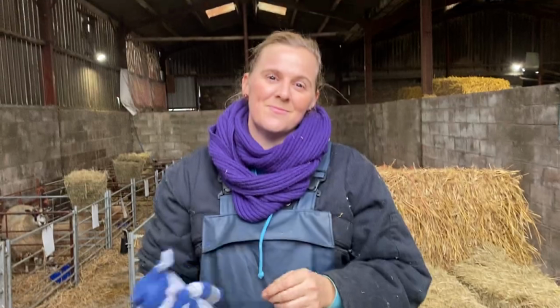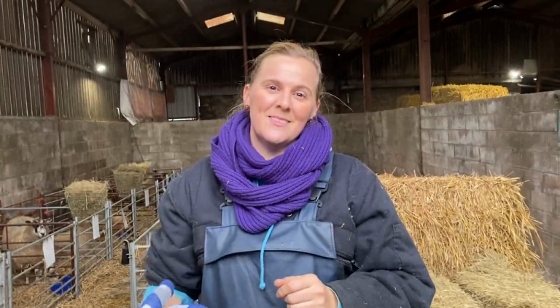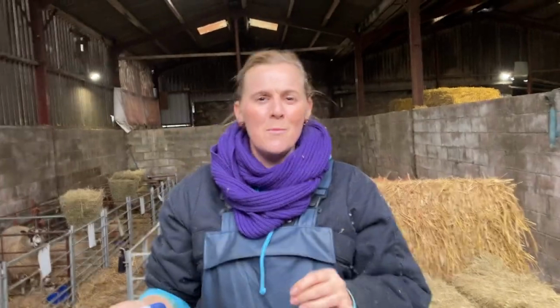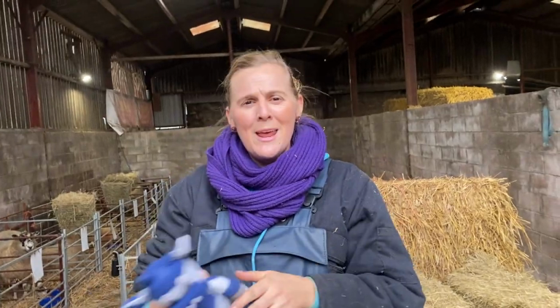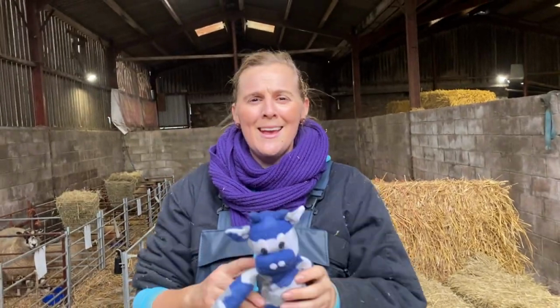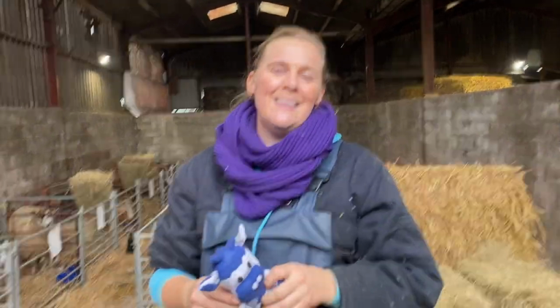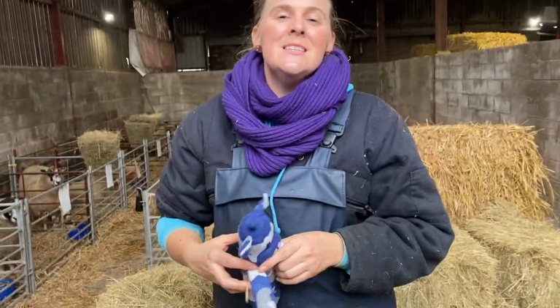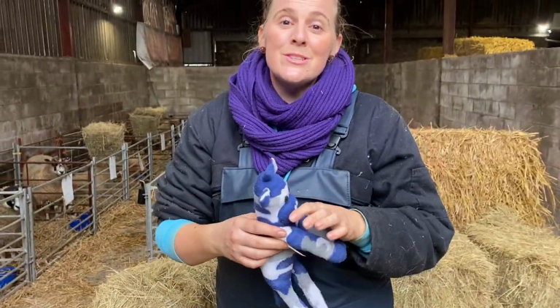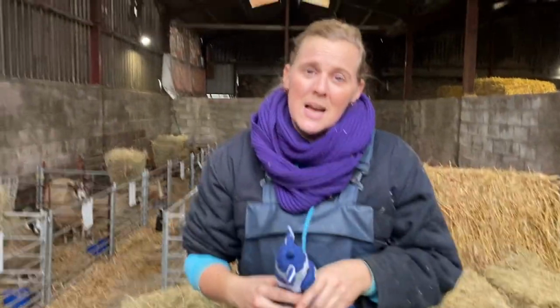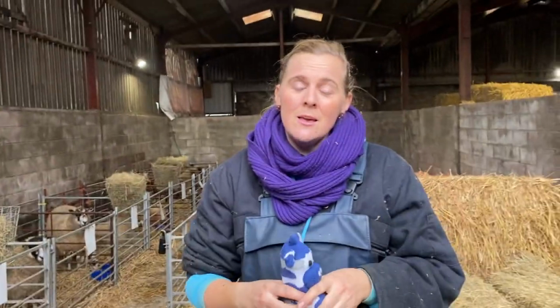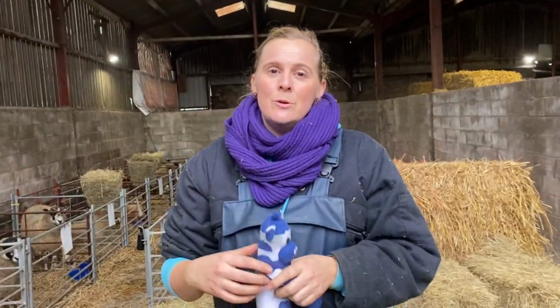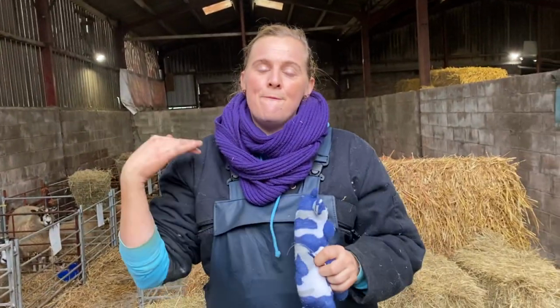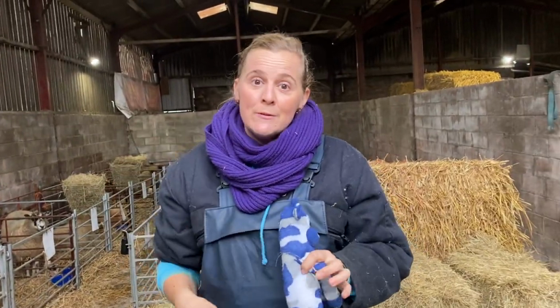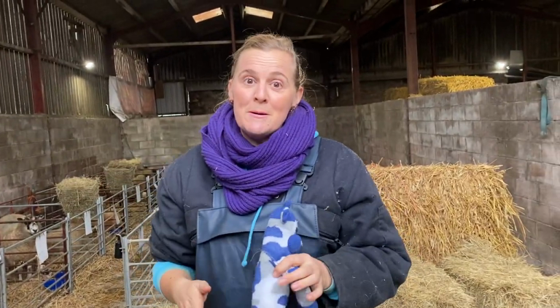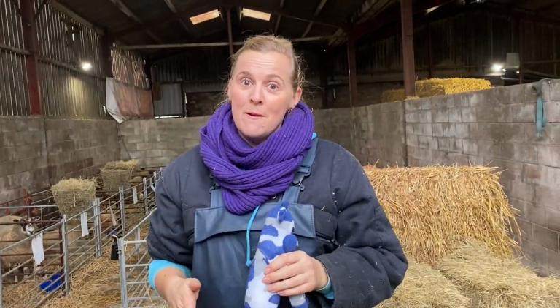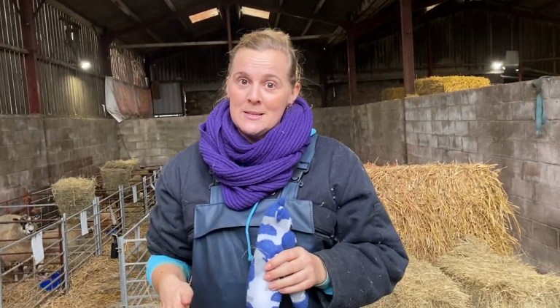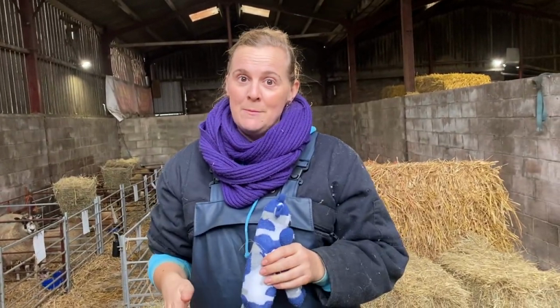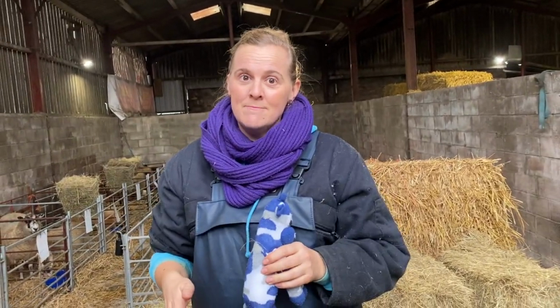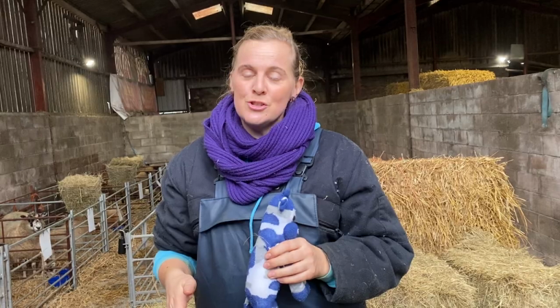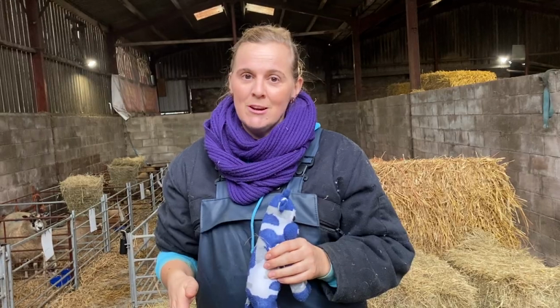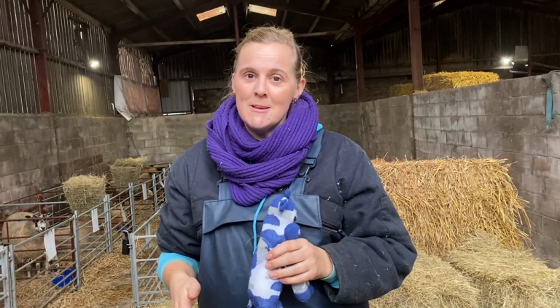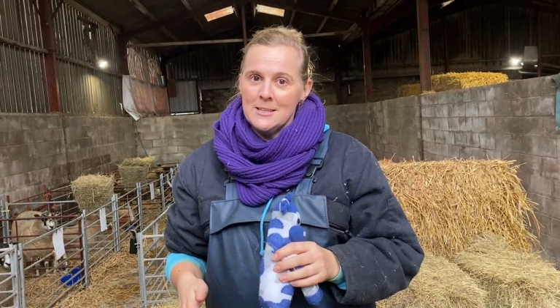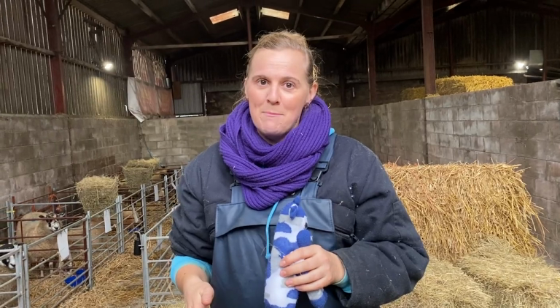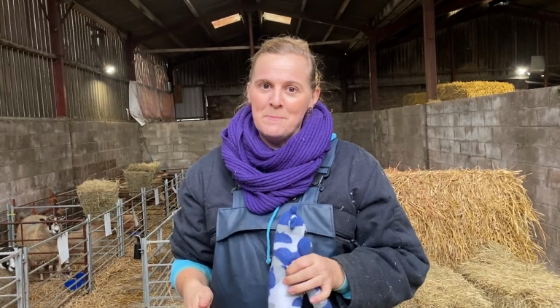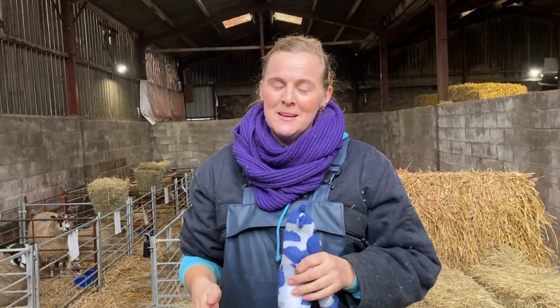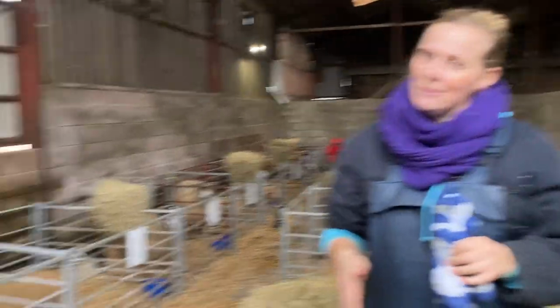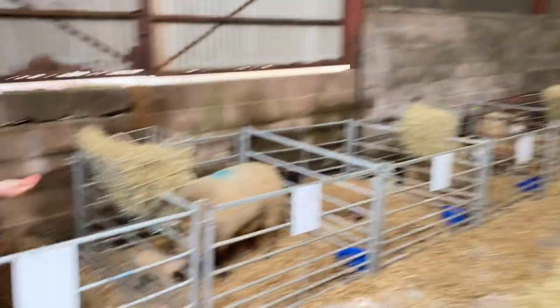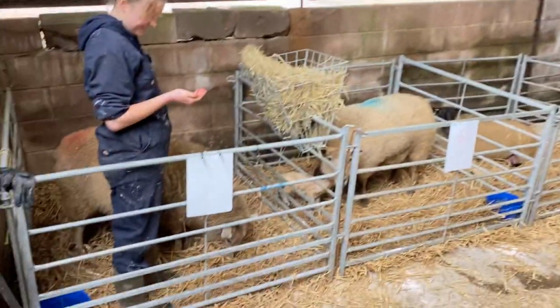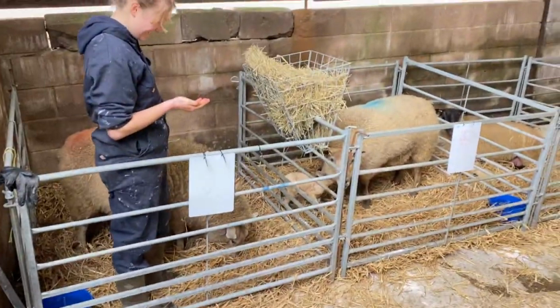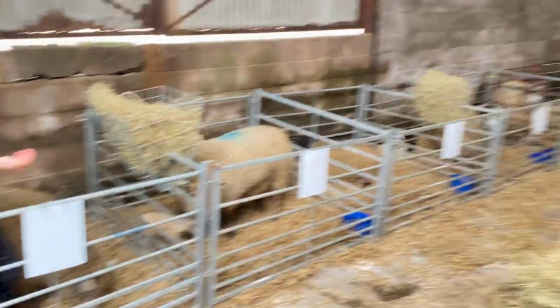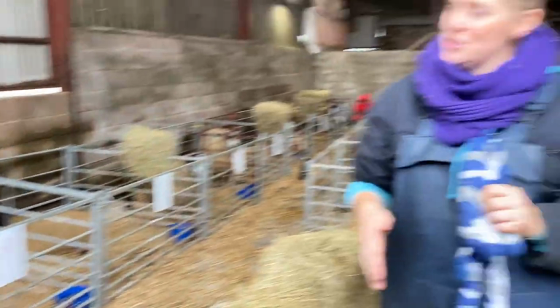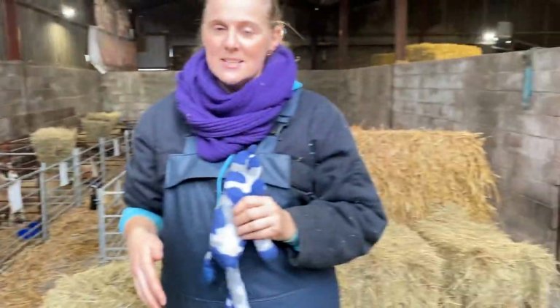Good morning! So today we have a very special event happening. Sharon is in labour — Sharon, my pet sheep. There she is.